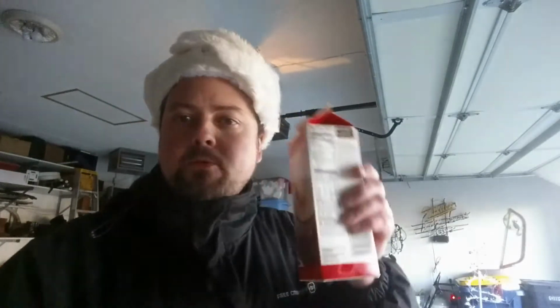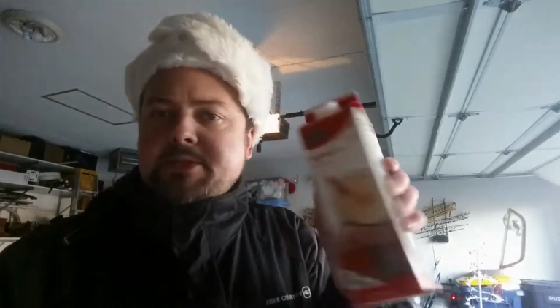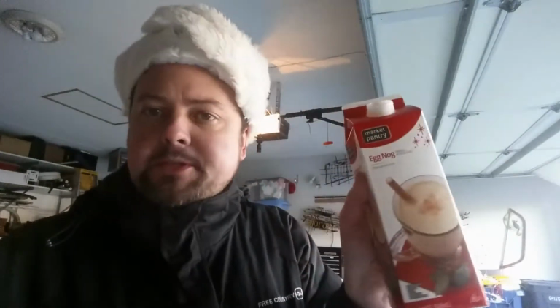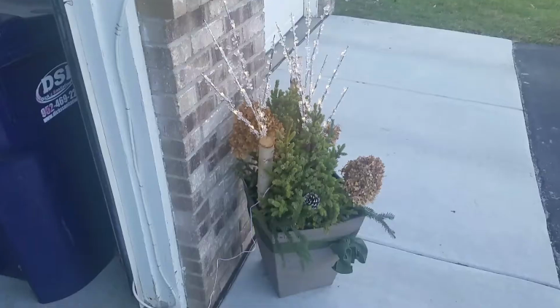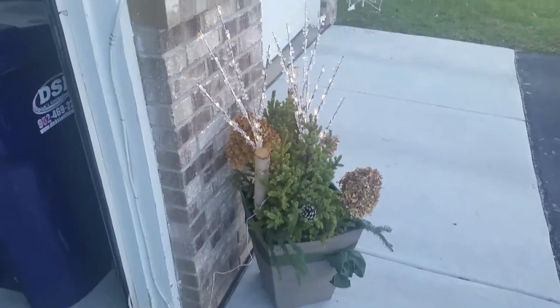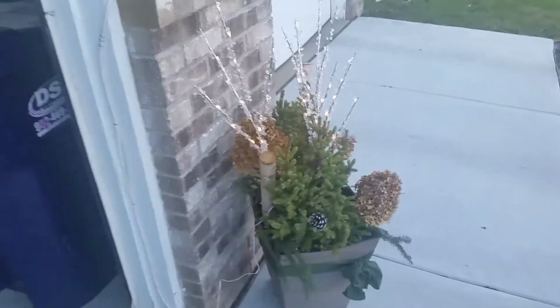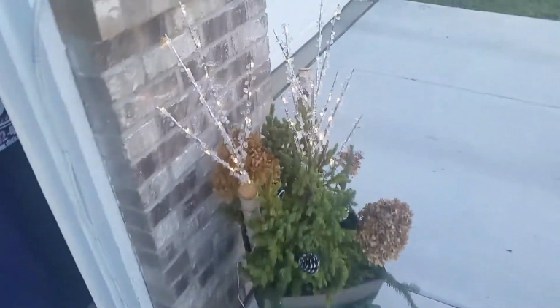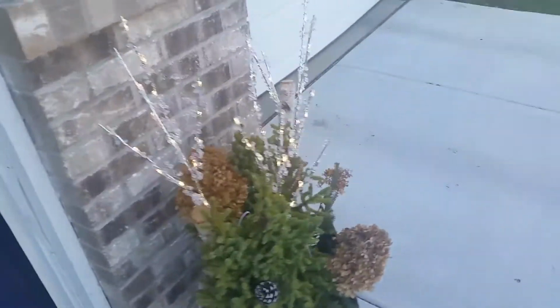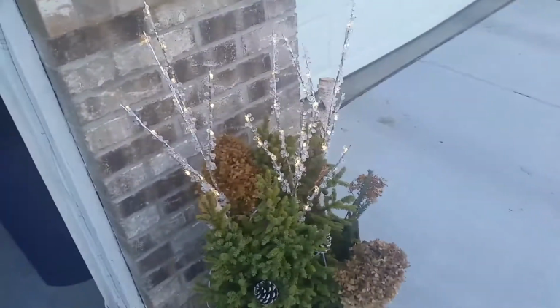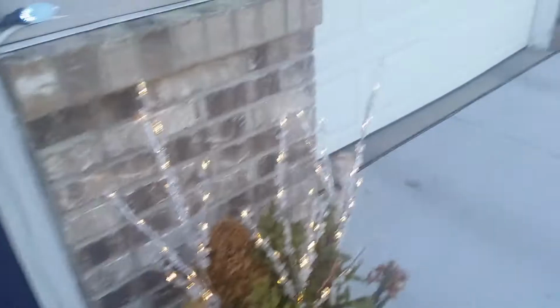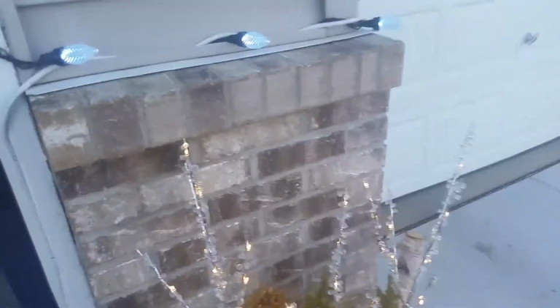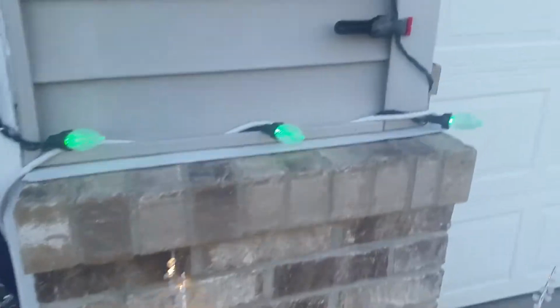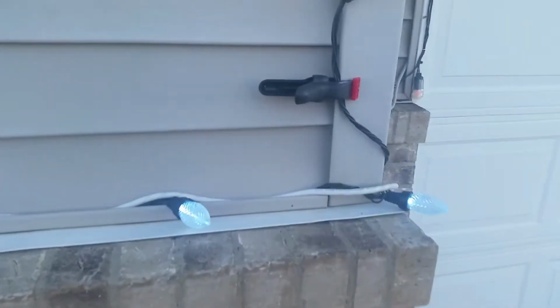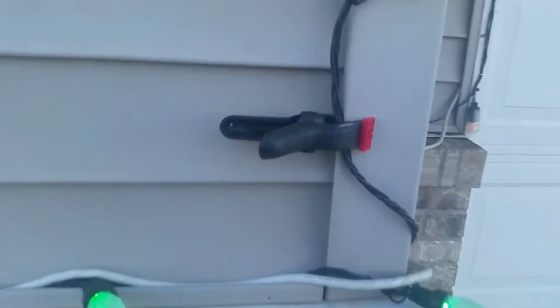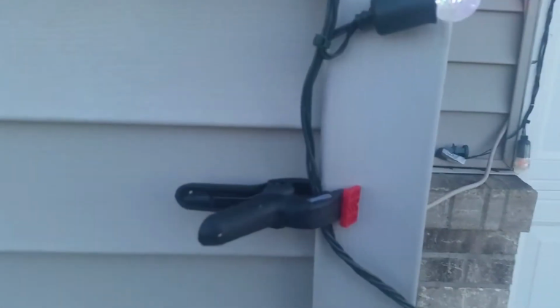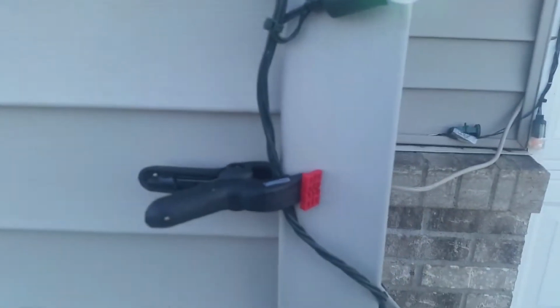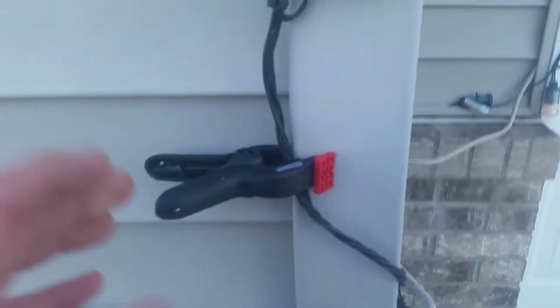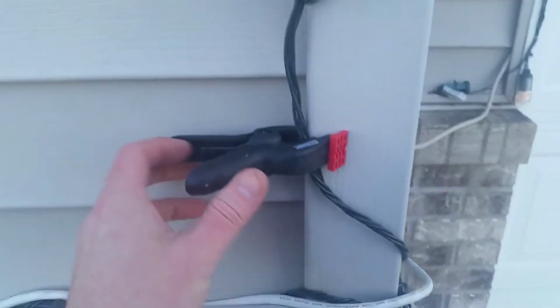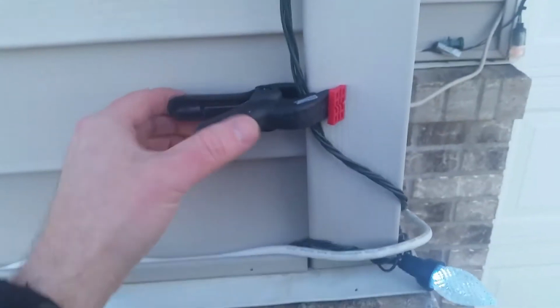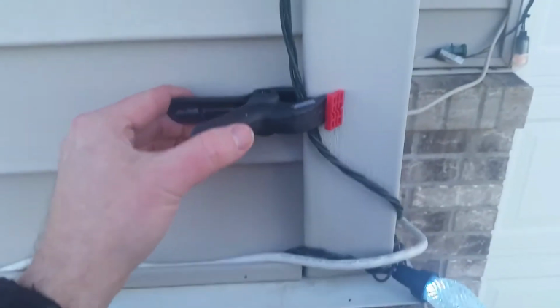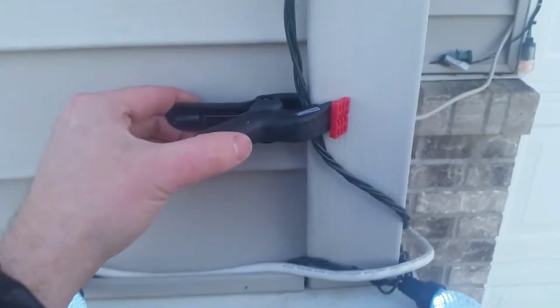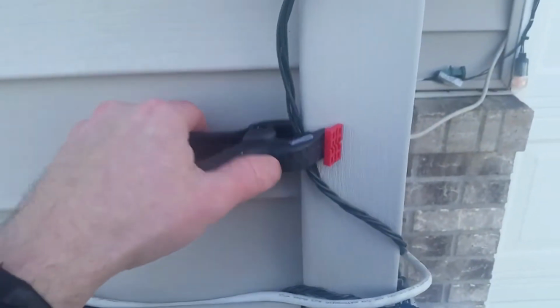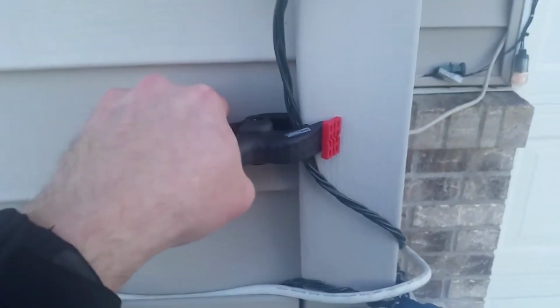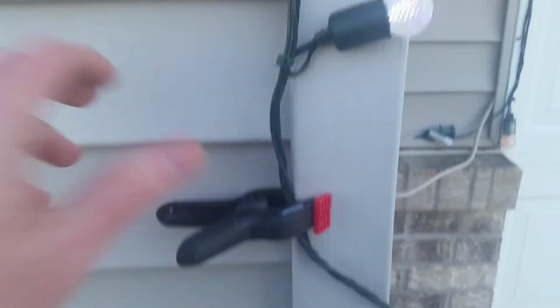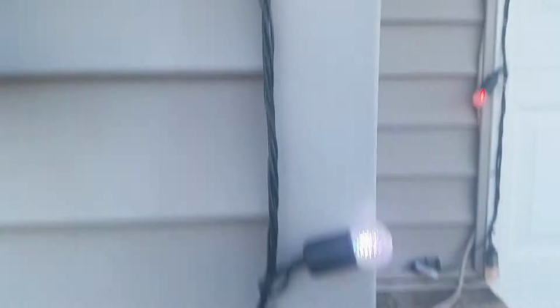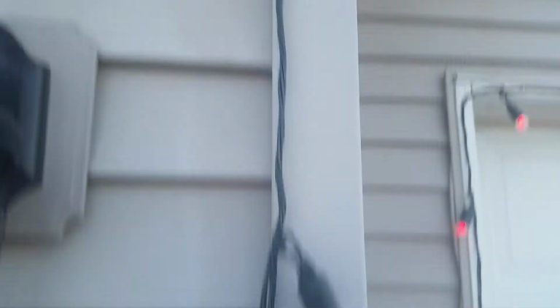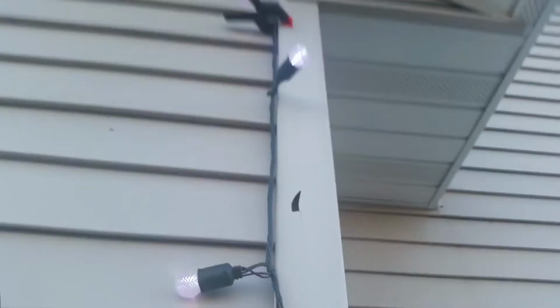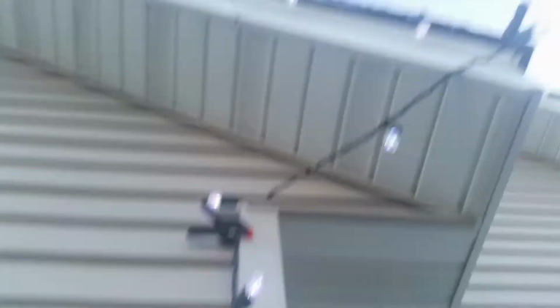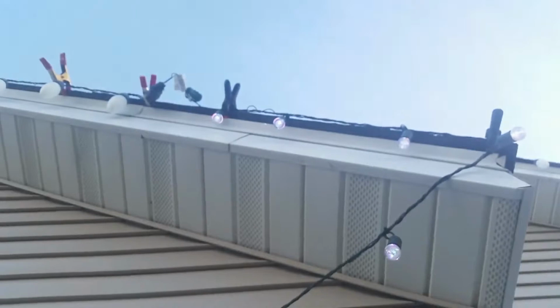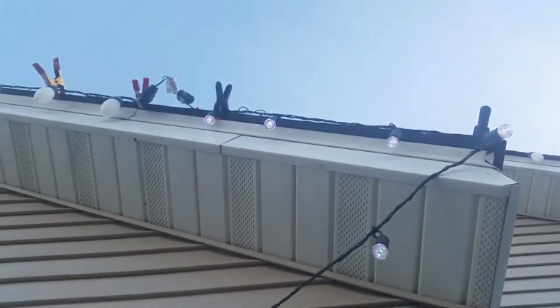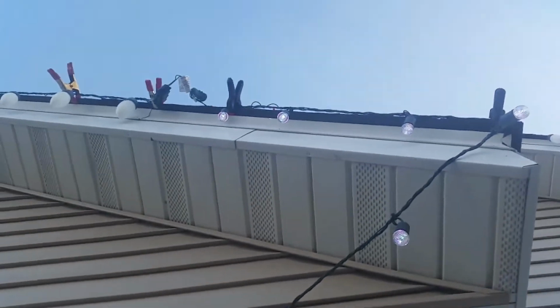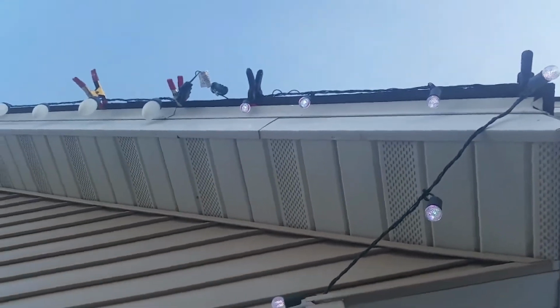Christmas juice. We got another one of these thingies. Notice the industrial caliber clips — these ain't coming off. I bought everything Menards had, all their clips.